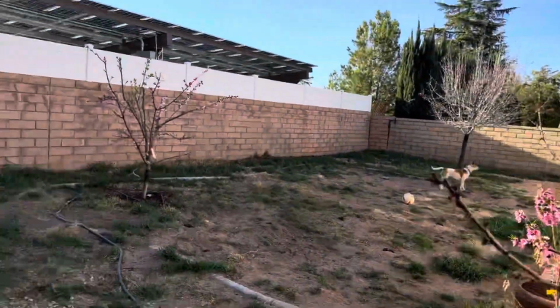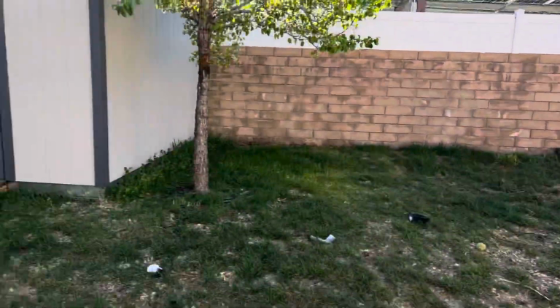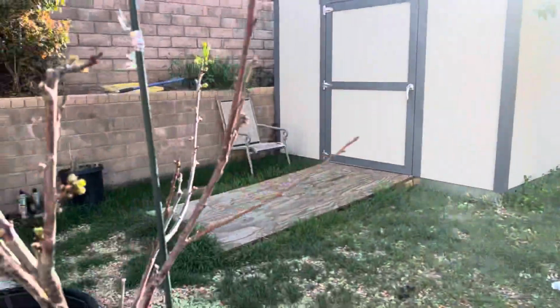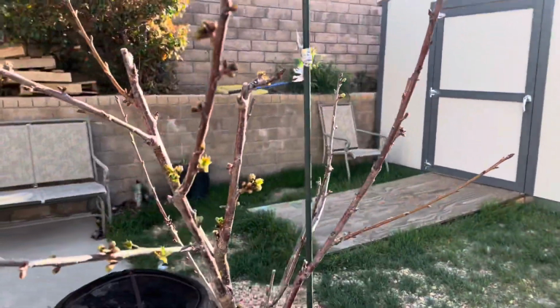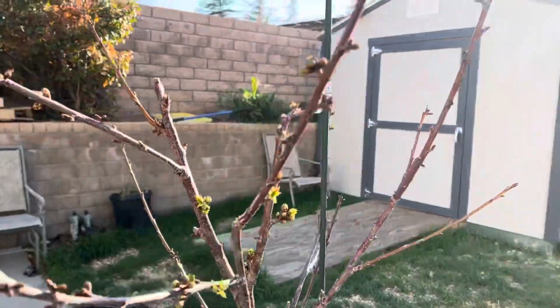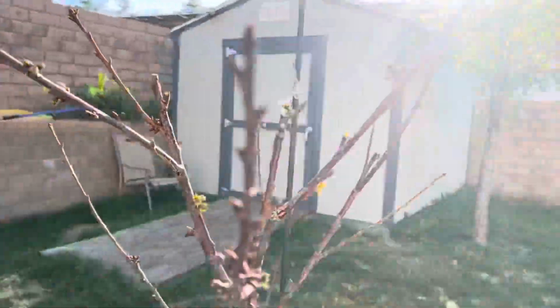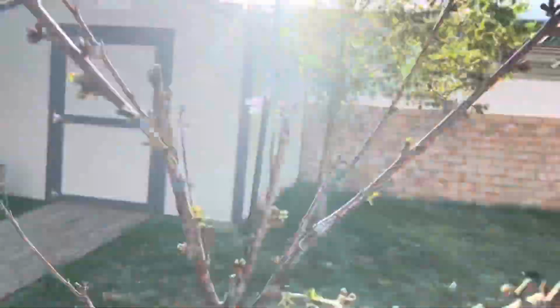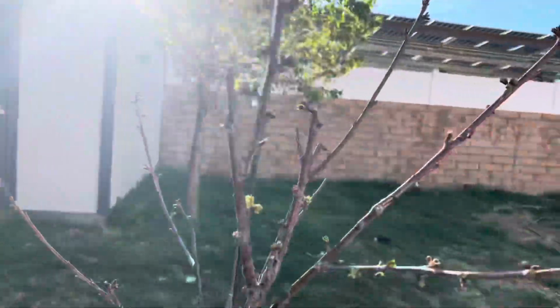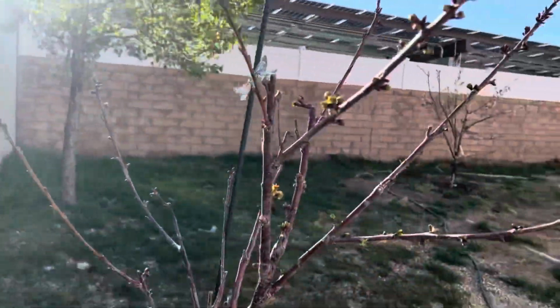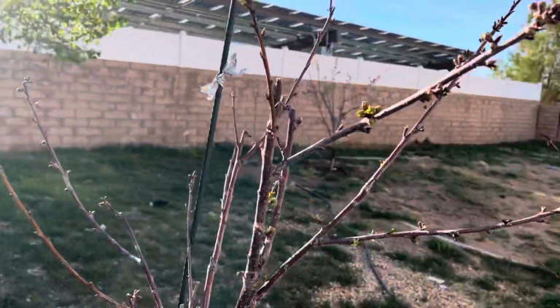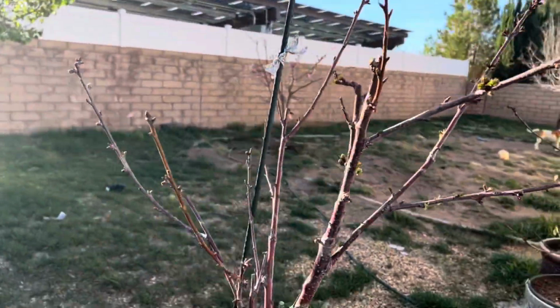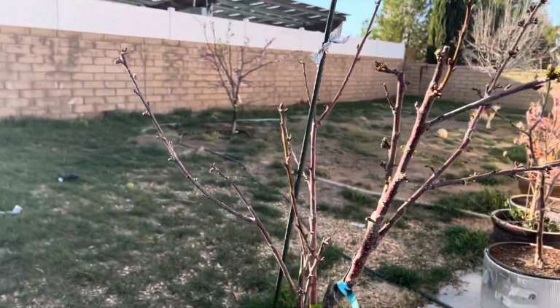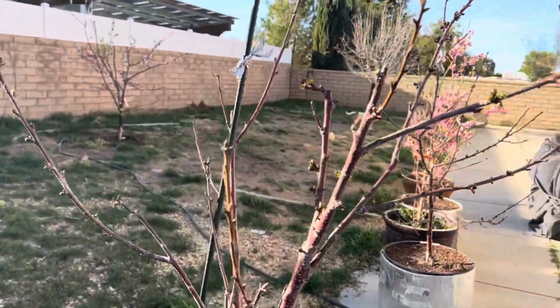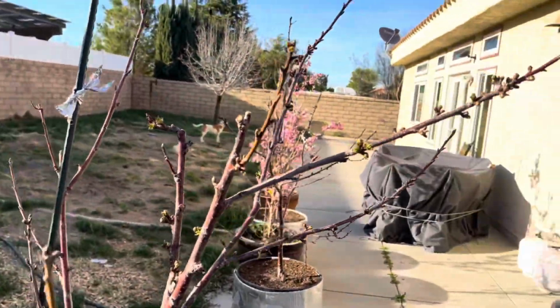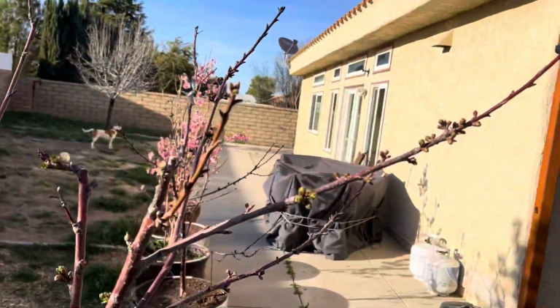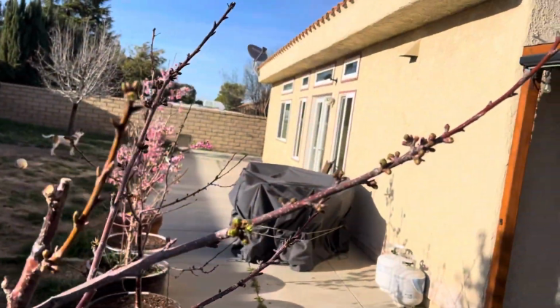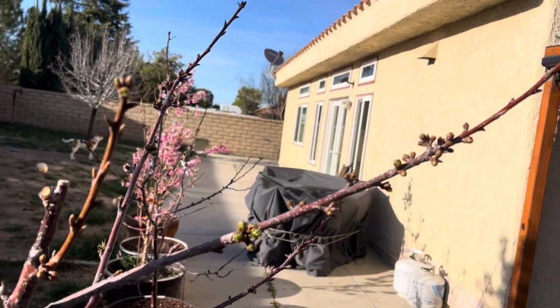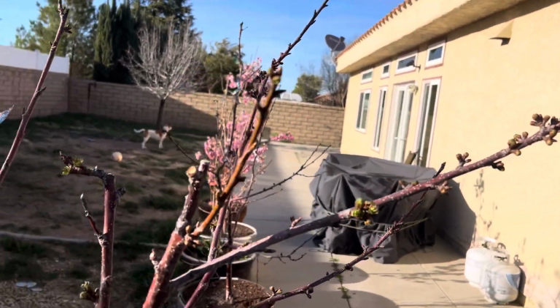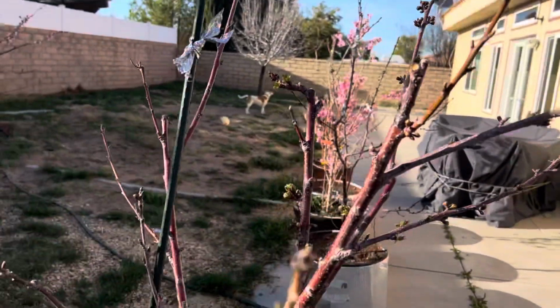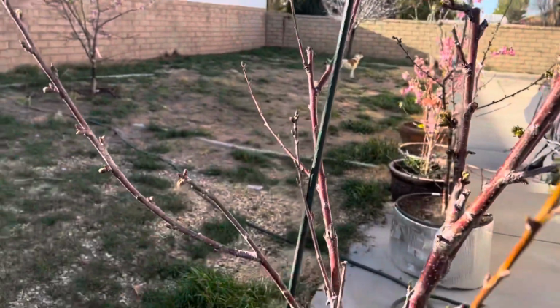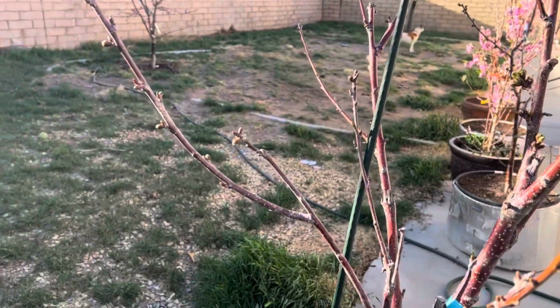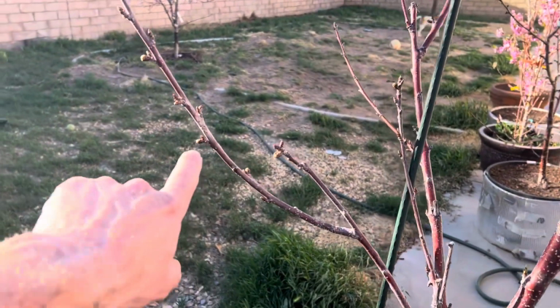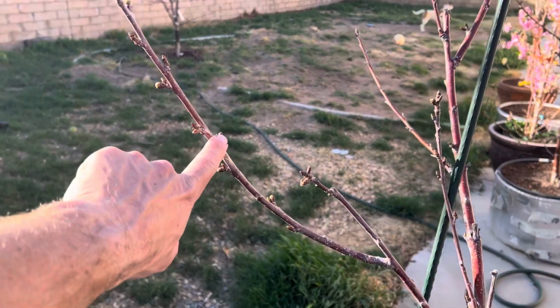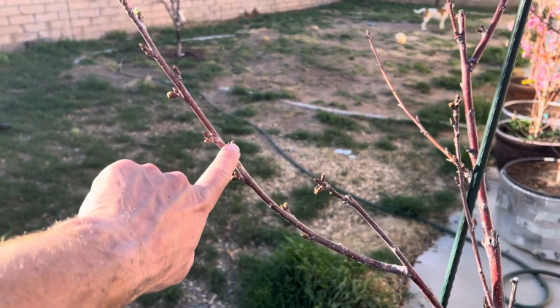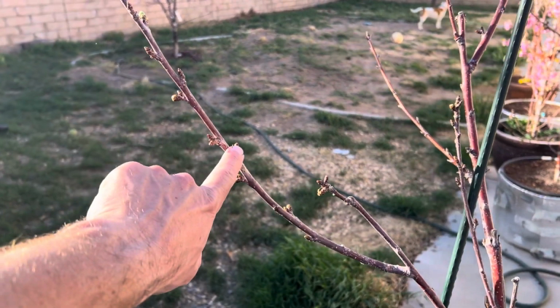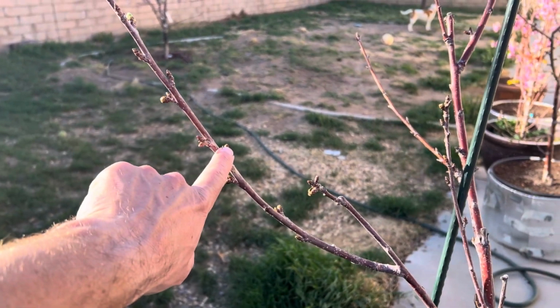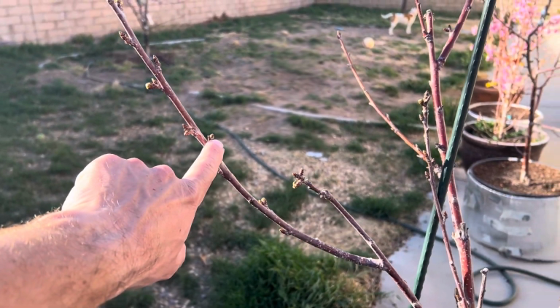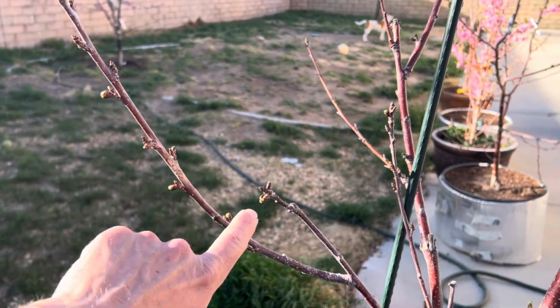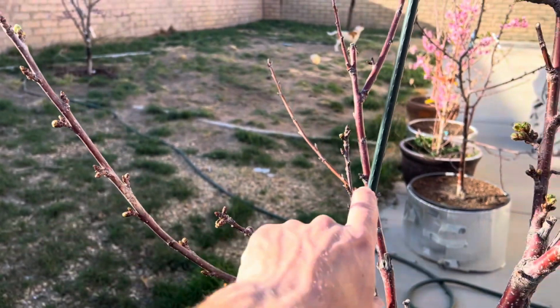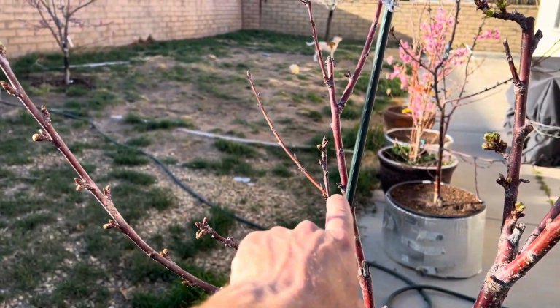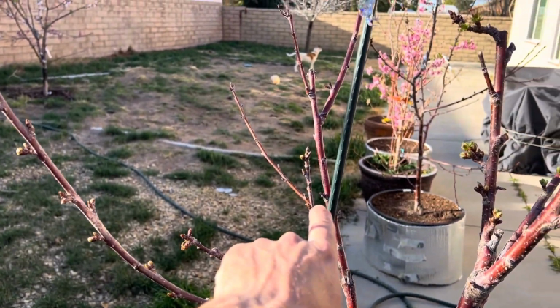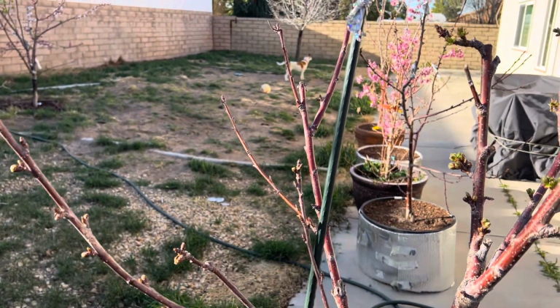And then this is the combo Lapins, Stella, and Rainier Cherry. Lapins is waking up first. This is the Rainier — they're finally starting. And then you have the Stella in the back.